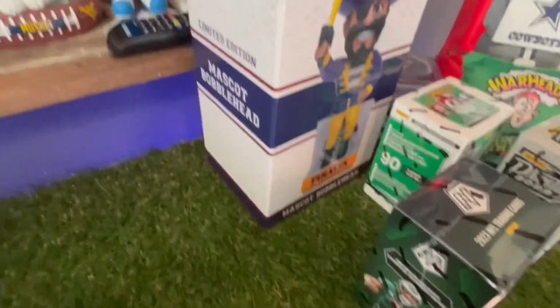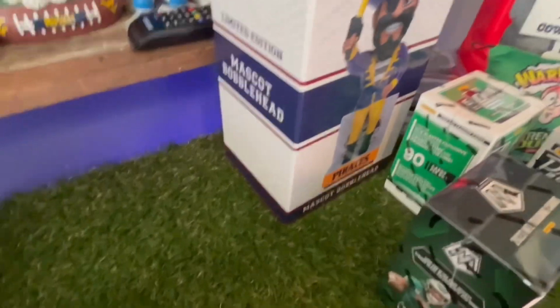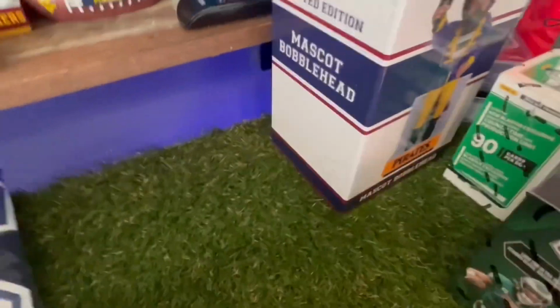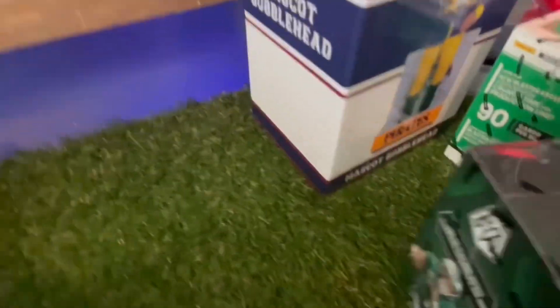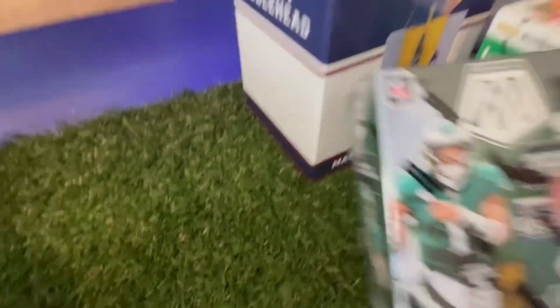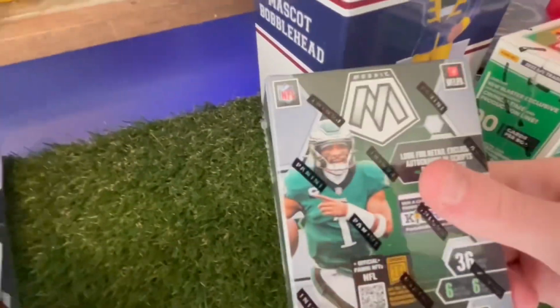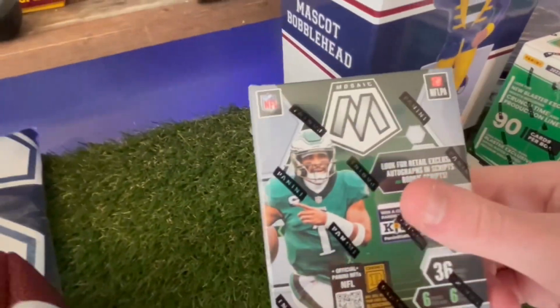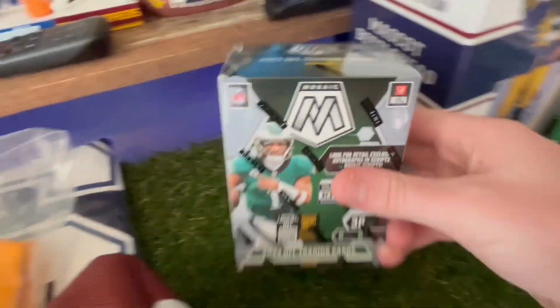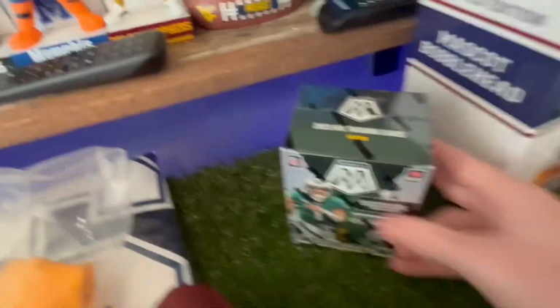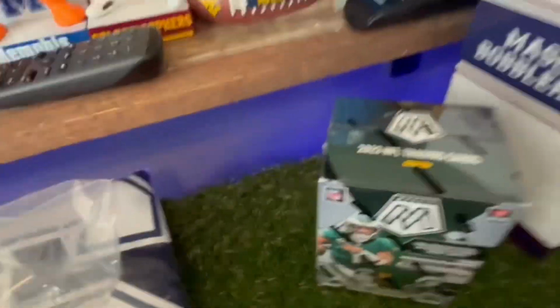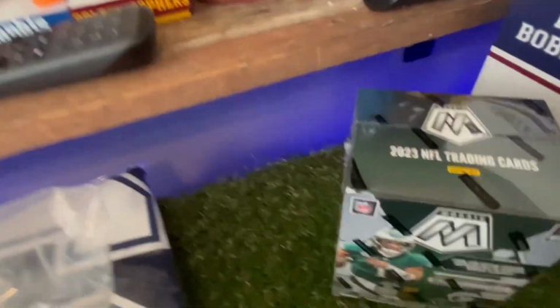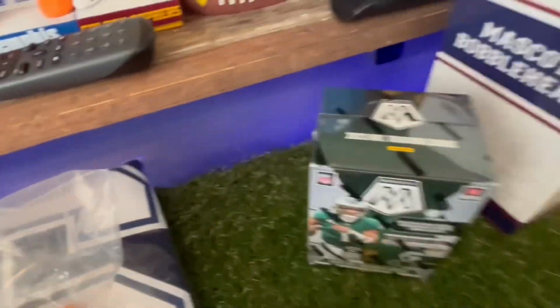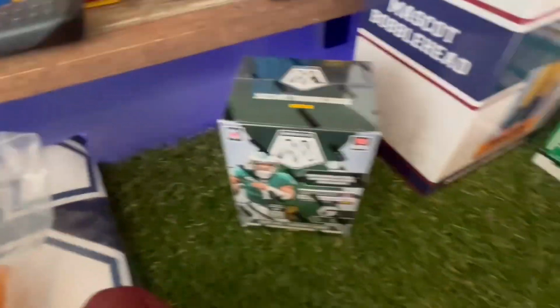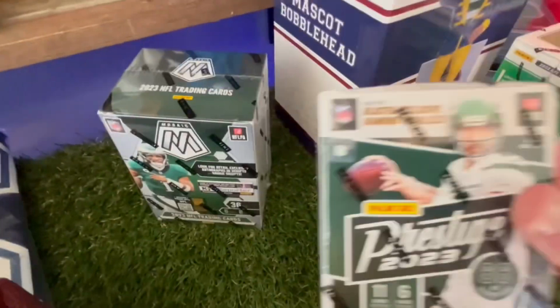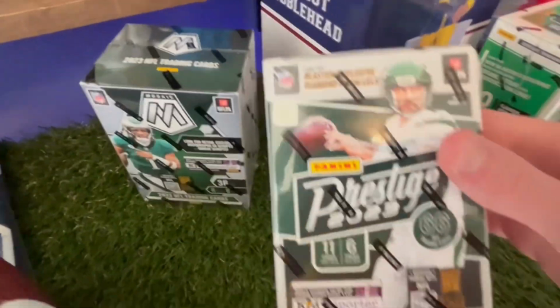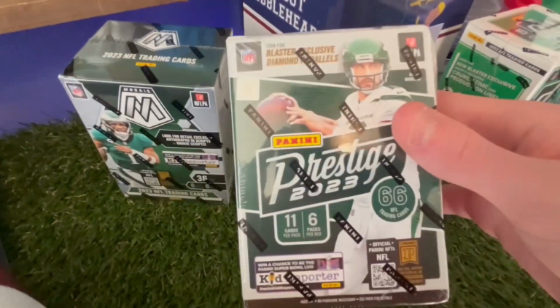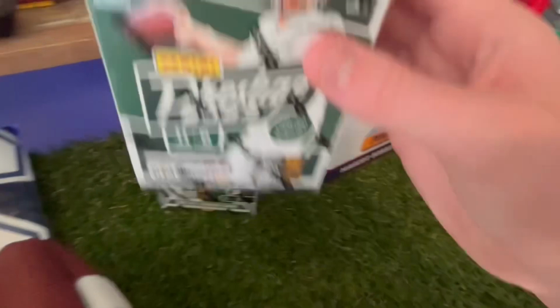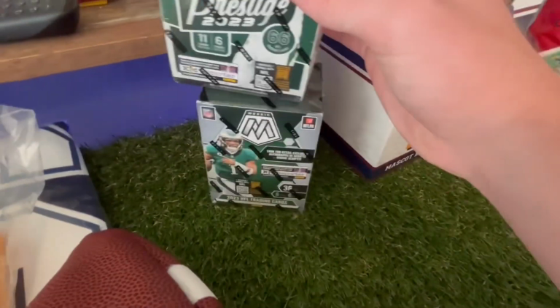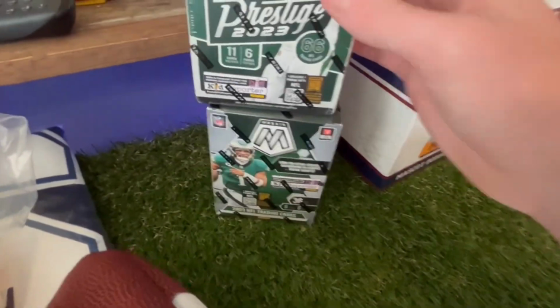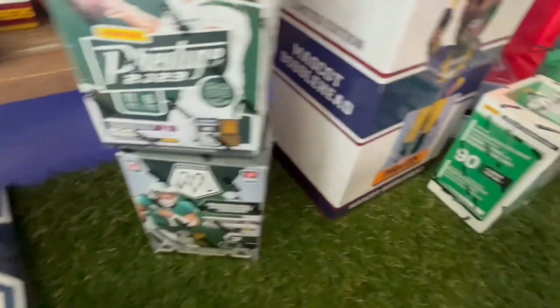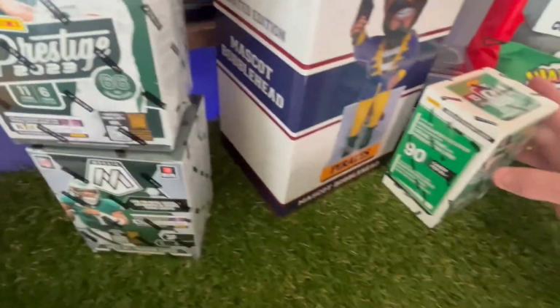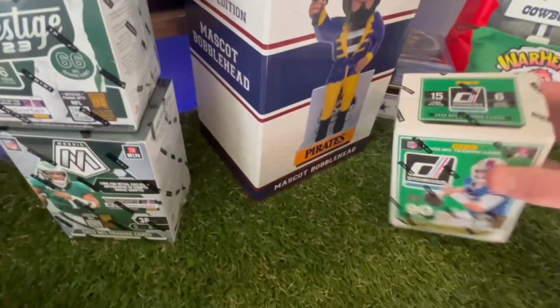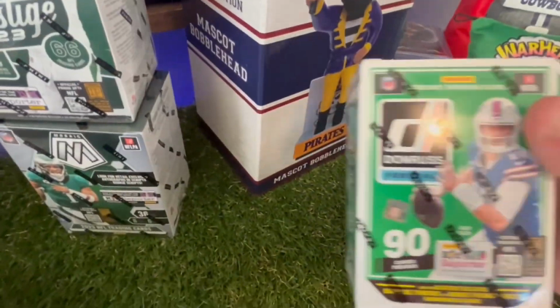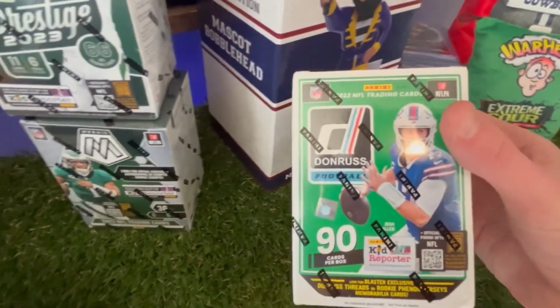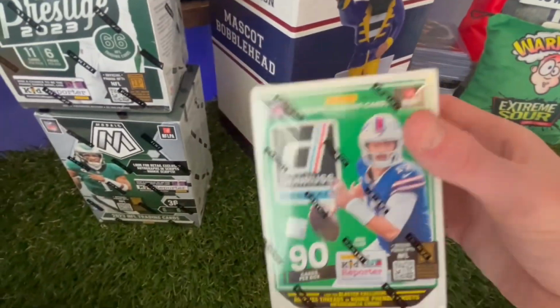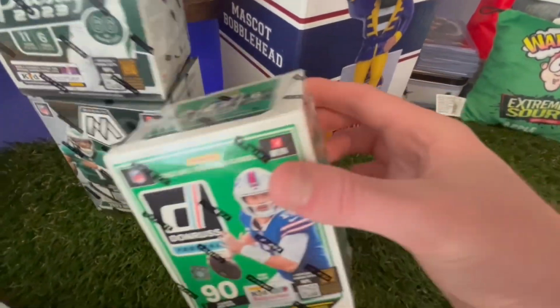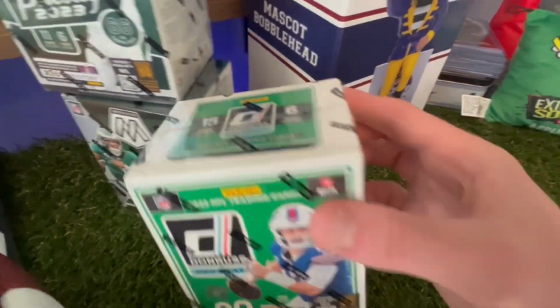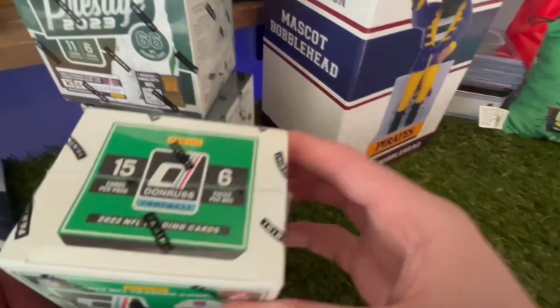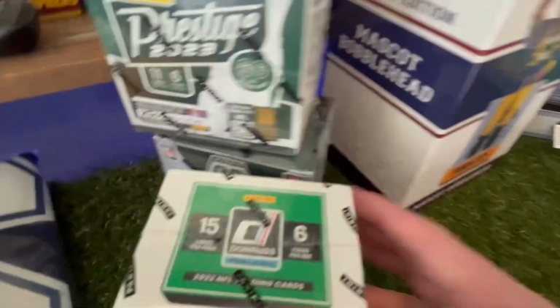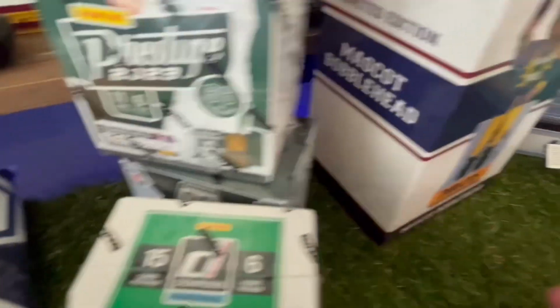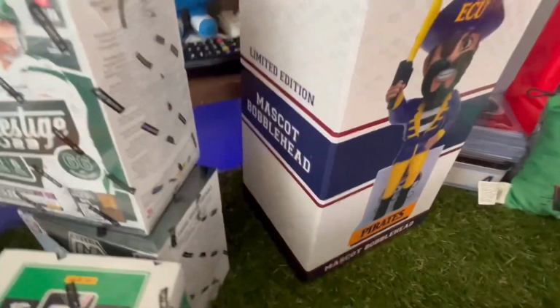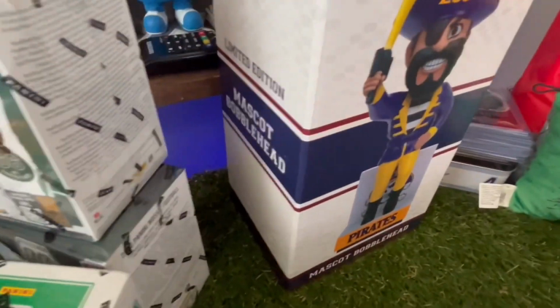First item, we got a Mosaic Blaster Box, a Prestige 2023 Blaster Box, and then a Donruss 2022 Blaster Box.